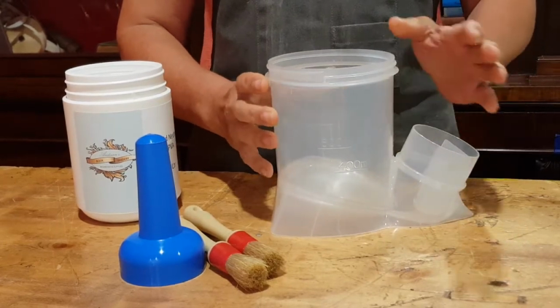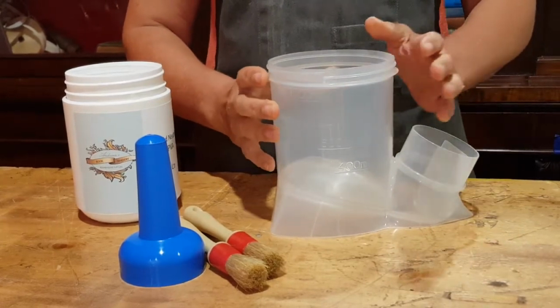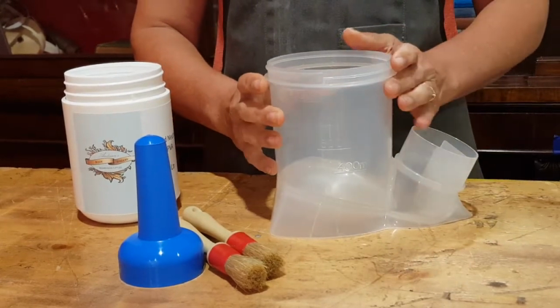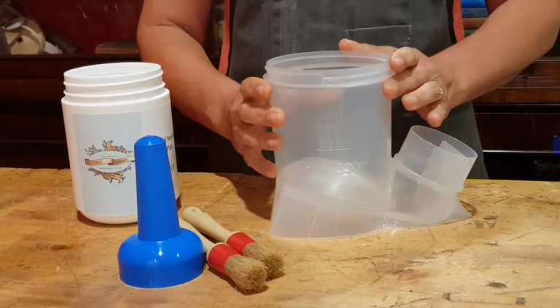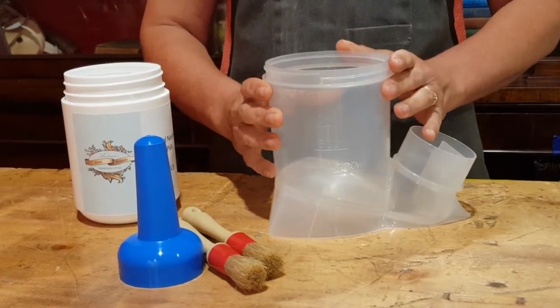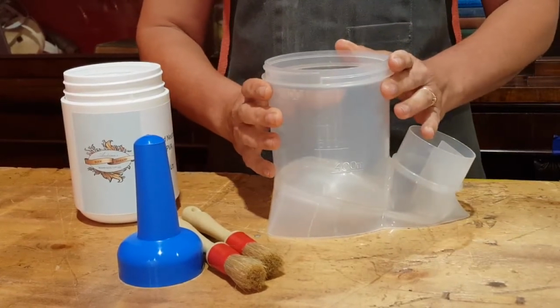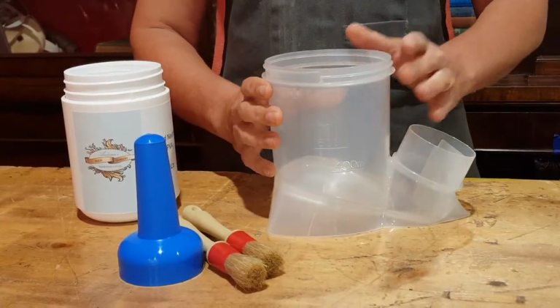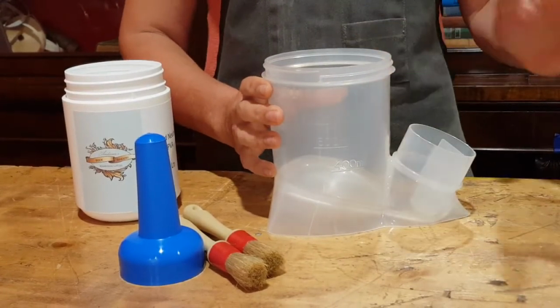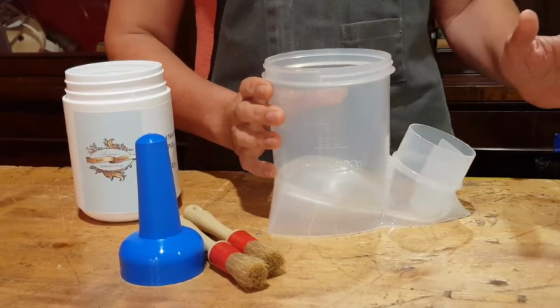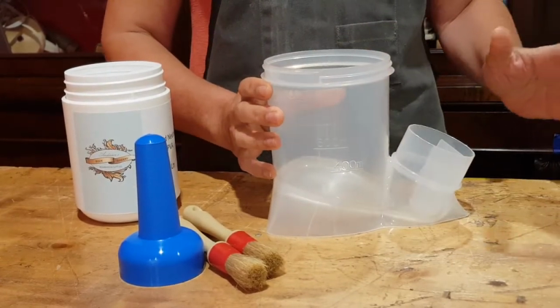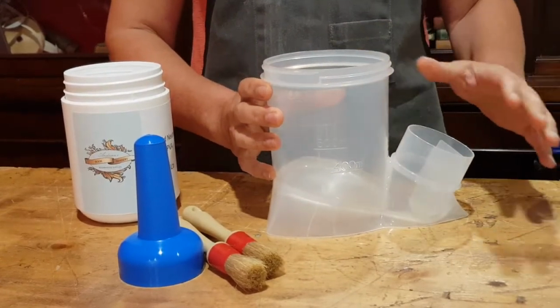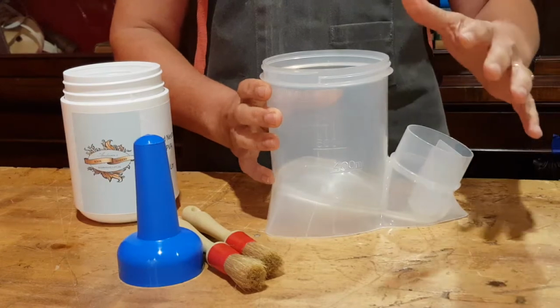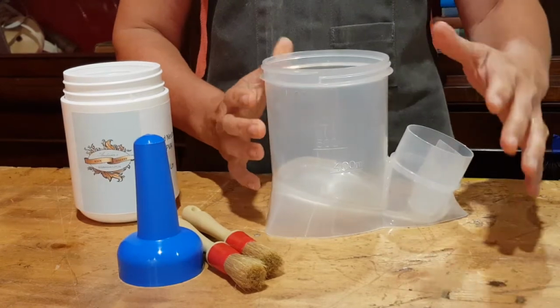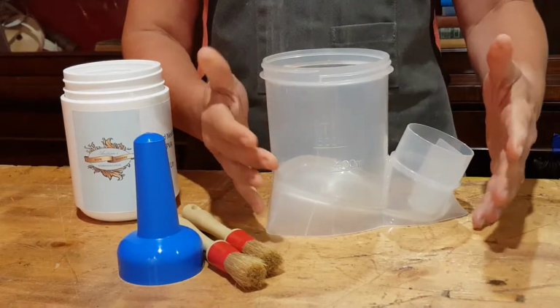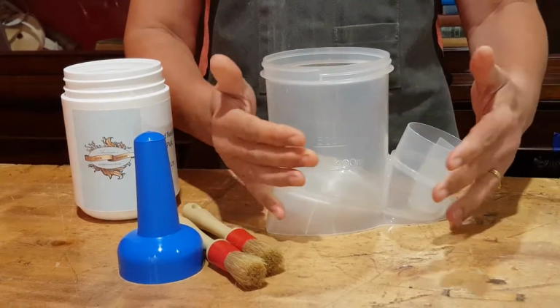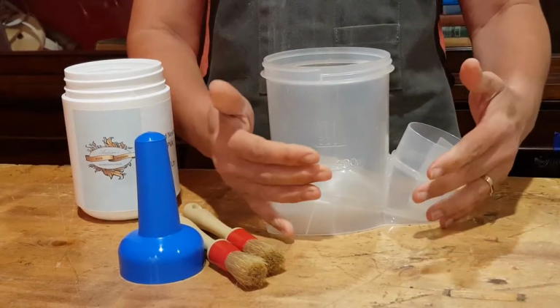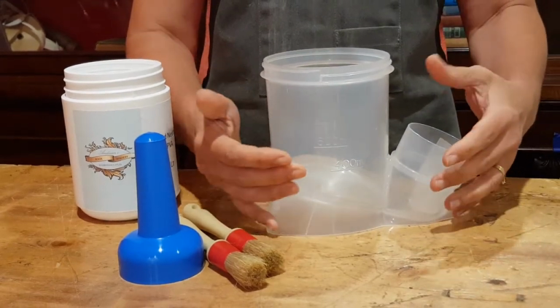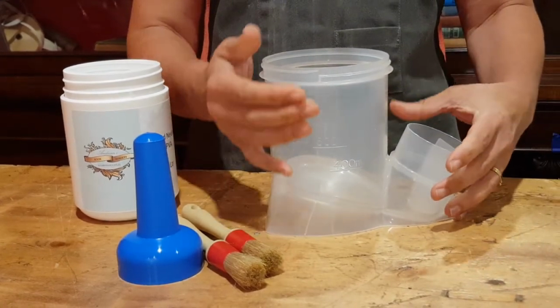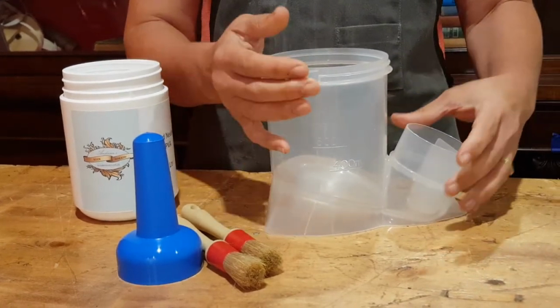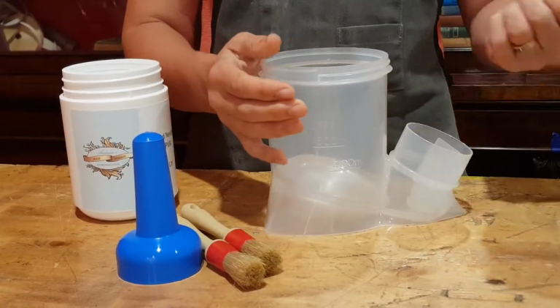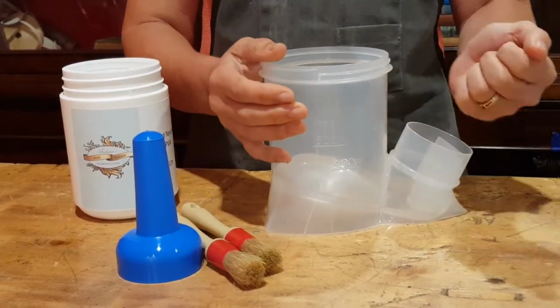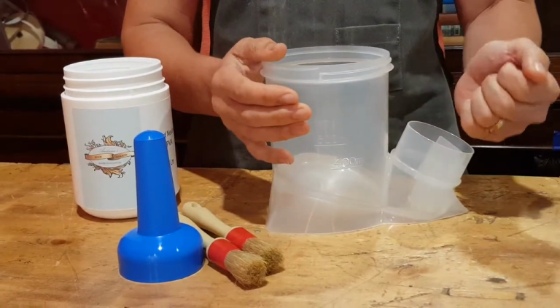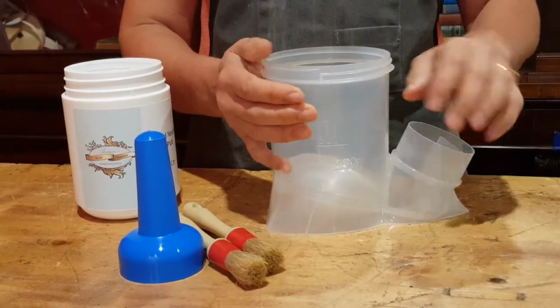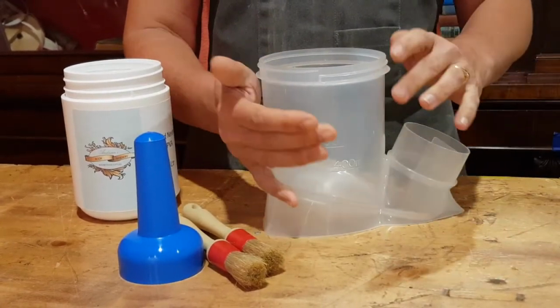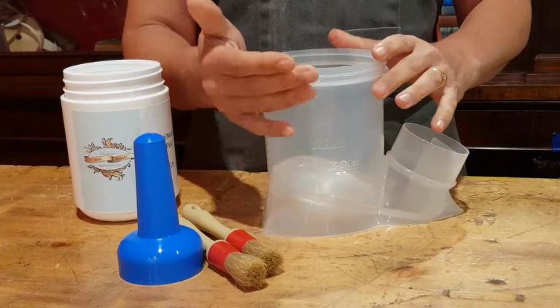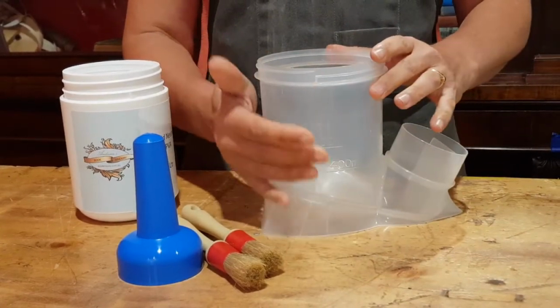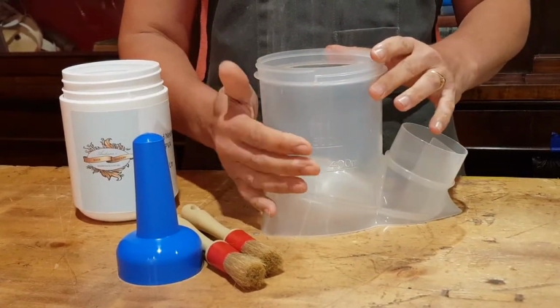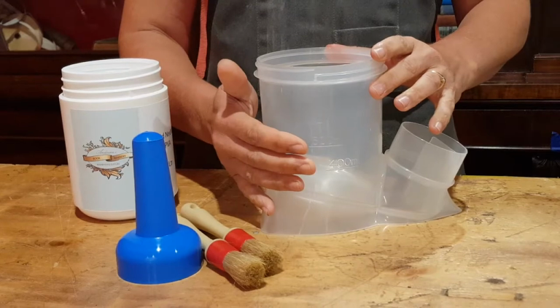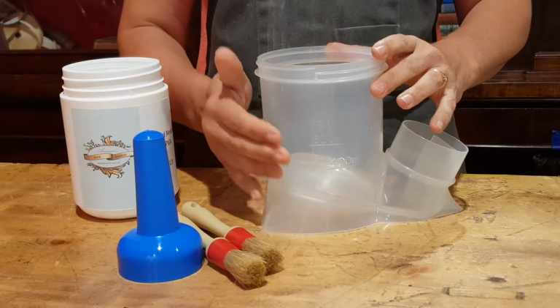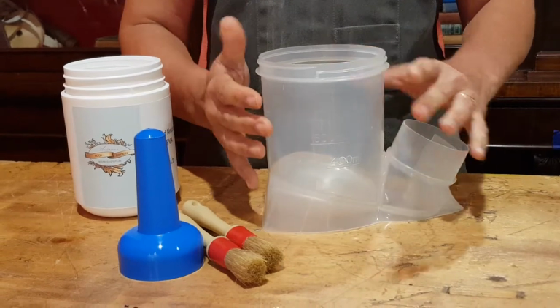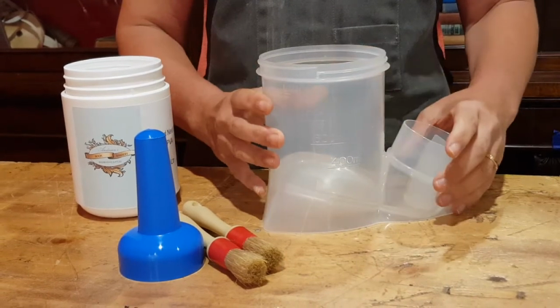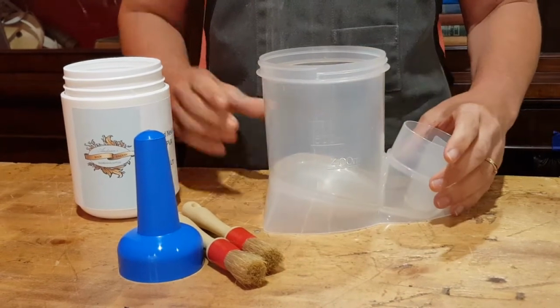We're really excited about this because in the past we've had old glue pots which were really useful, but you couldn't clean them out properly, so we're very excited.